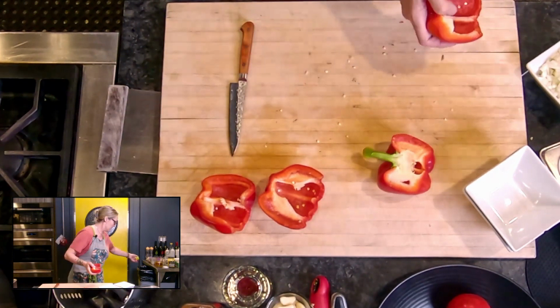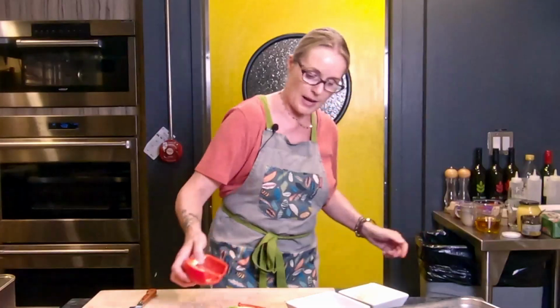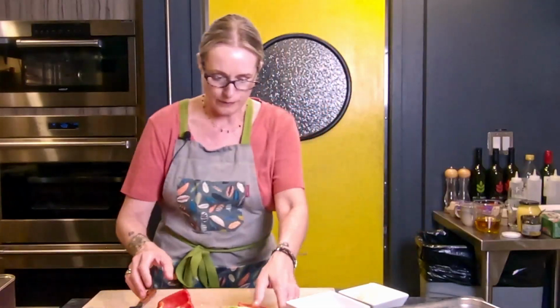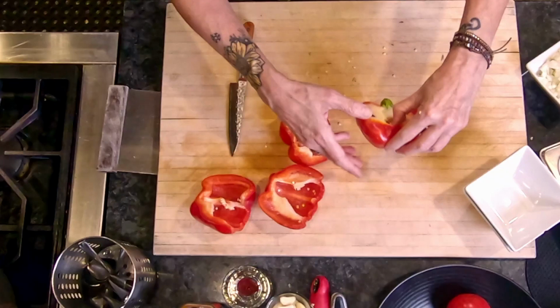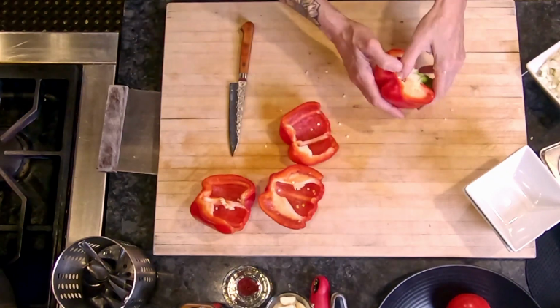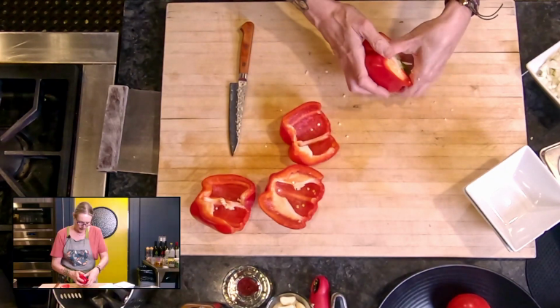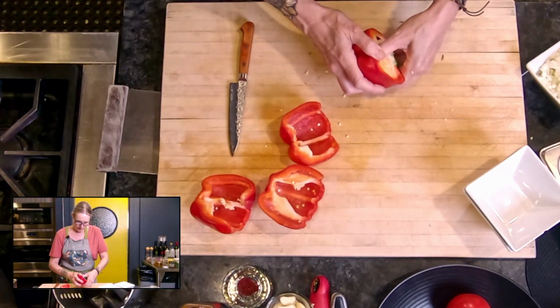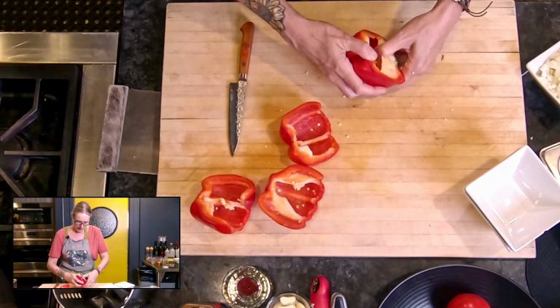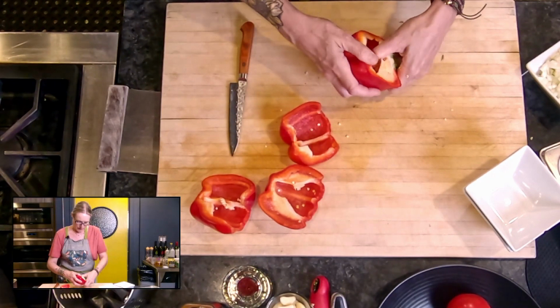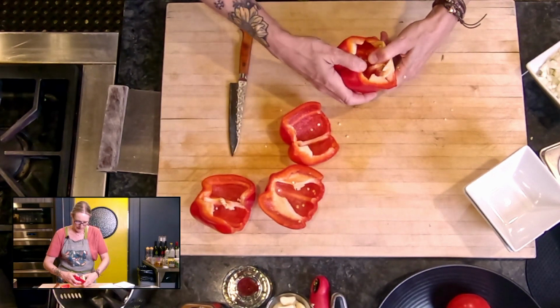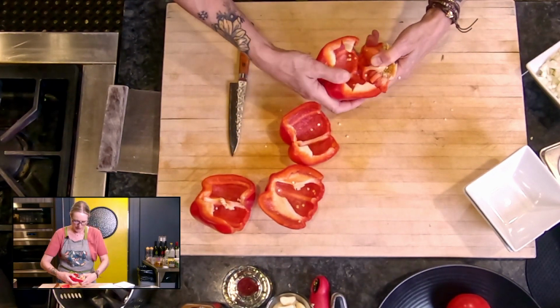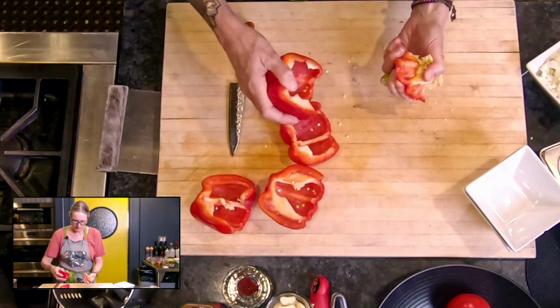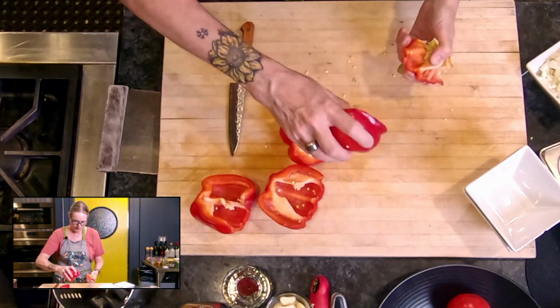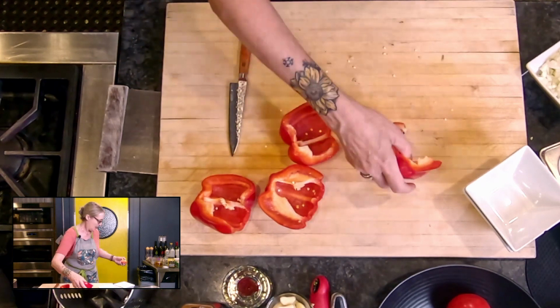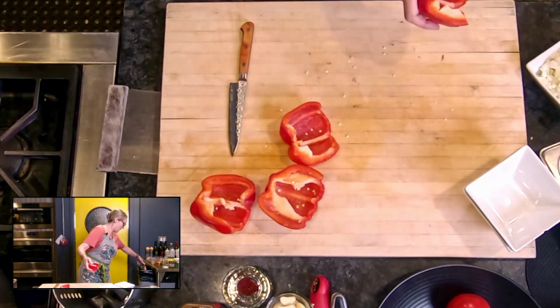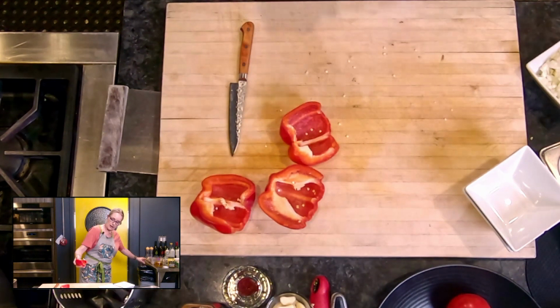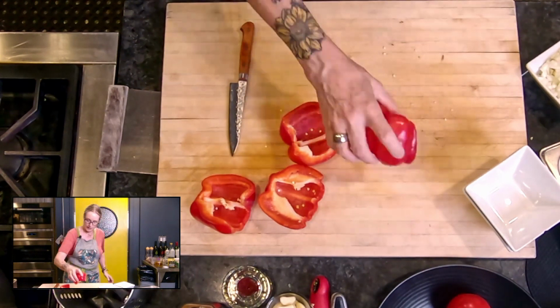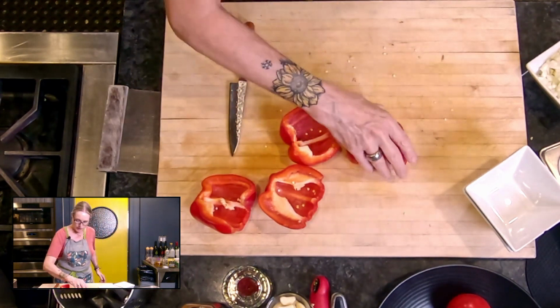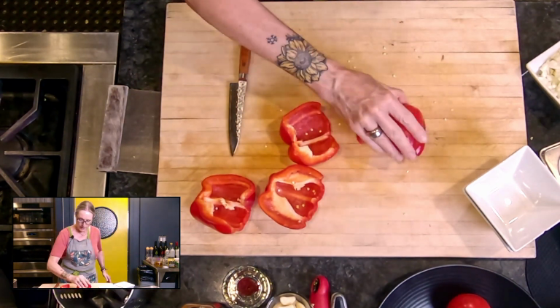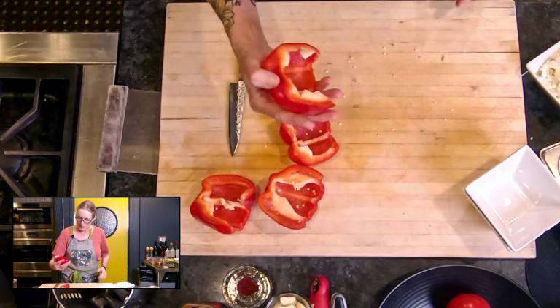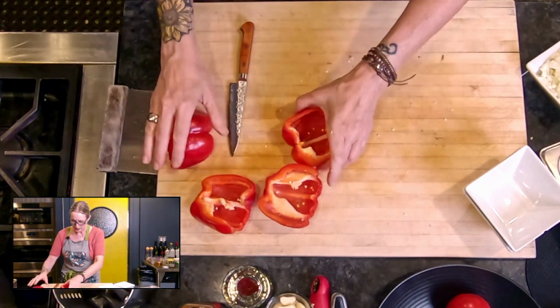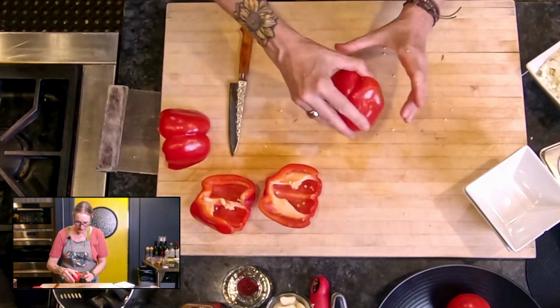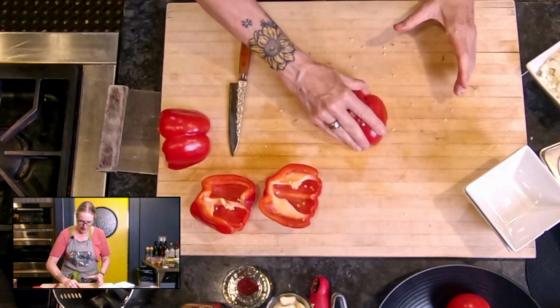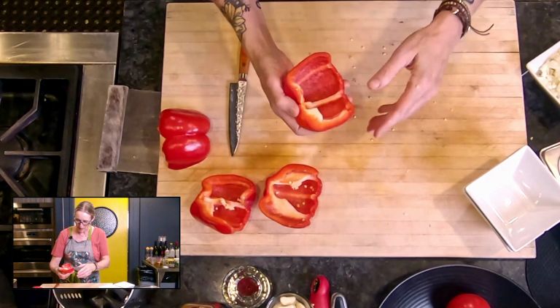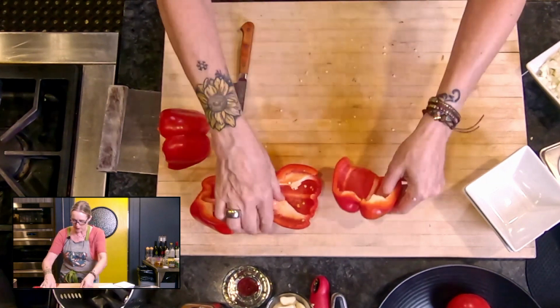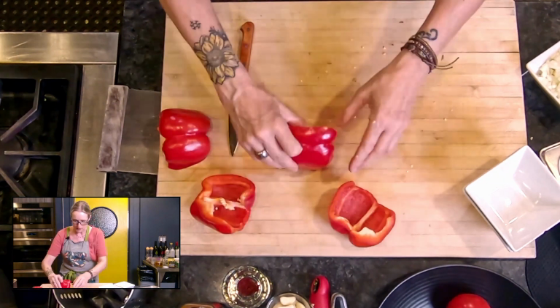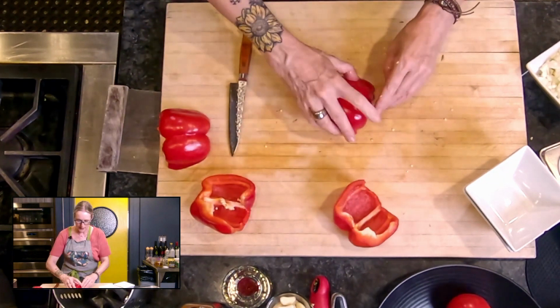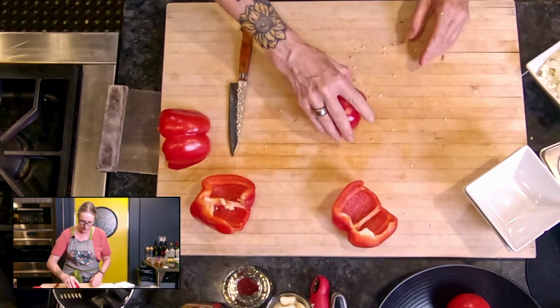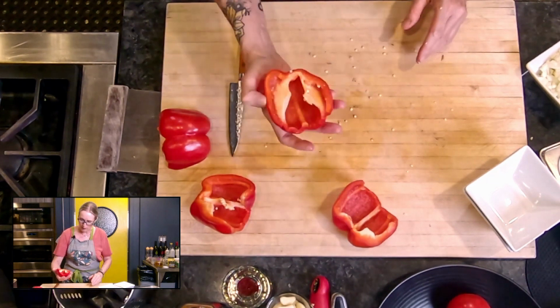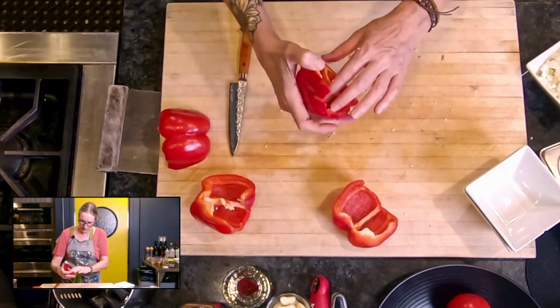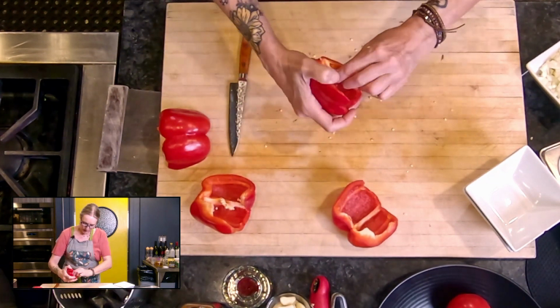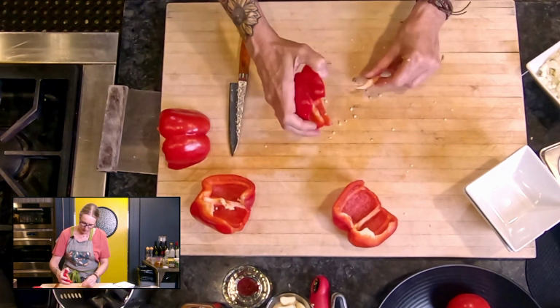So there's half, and then there's the other half, and then I'm gonna just tap the rest of the seeds out of my peppers so there's no seeds left before I try to chop them.